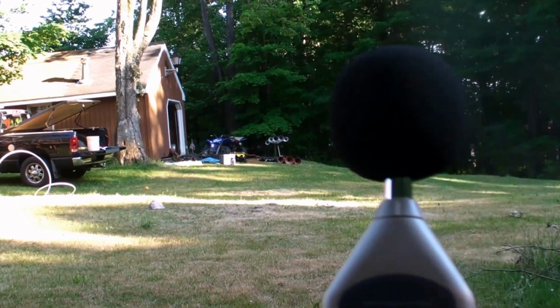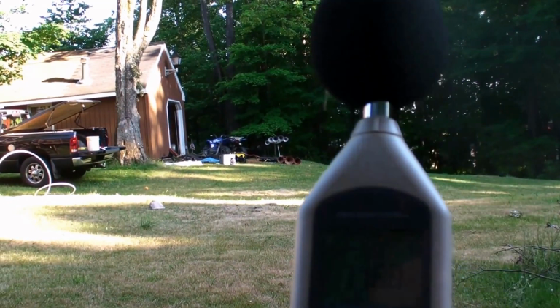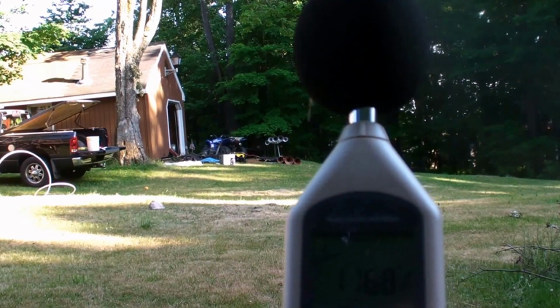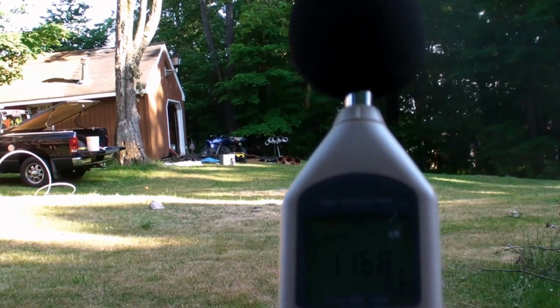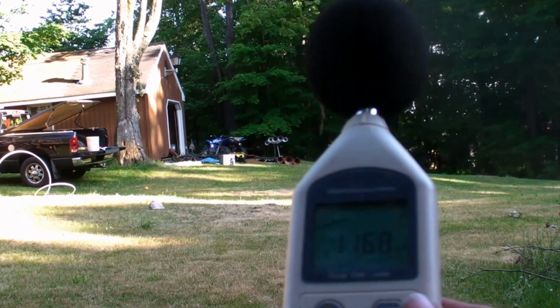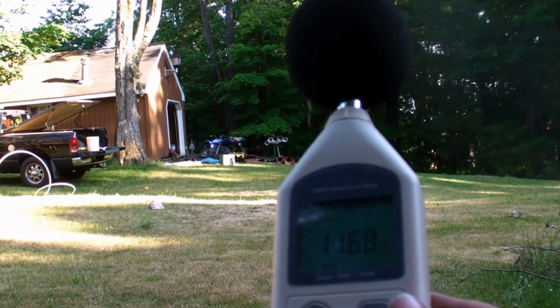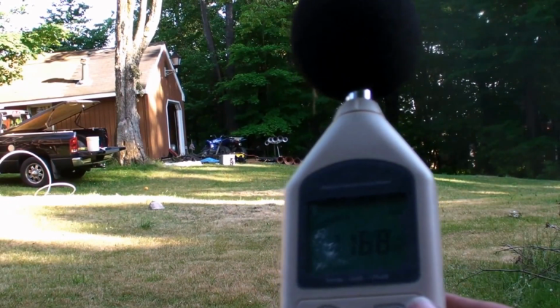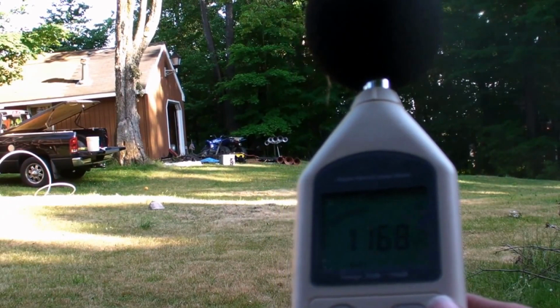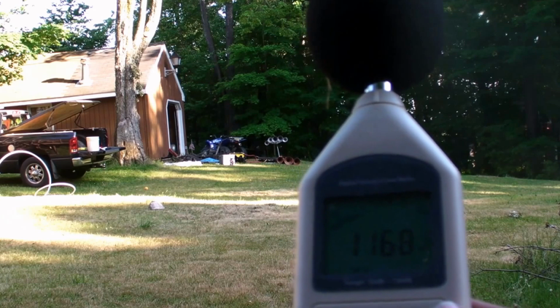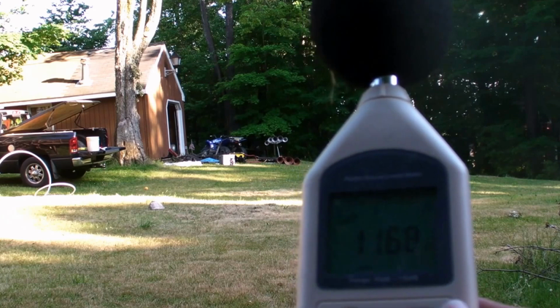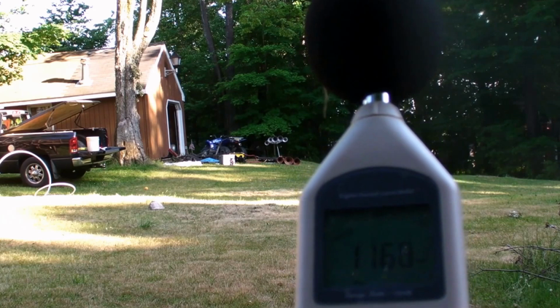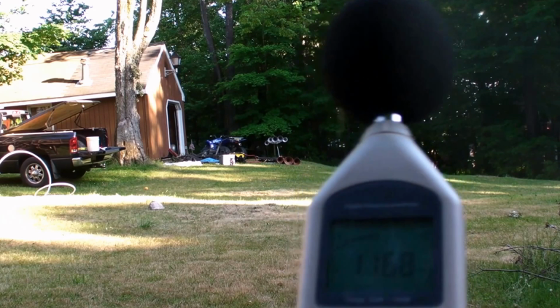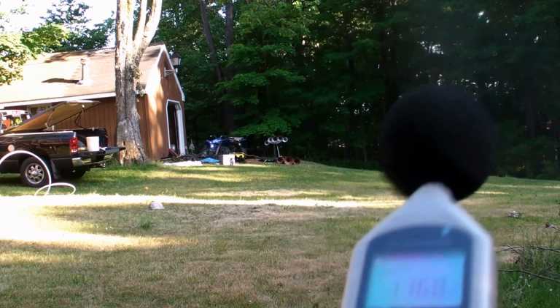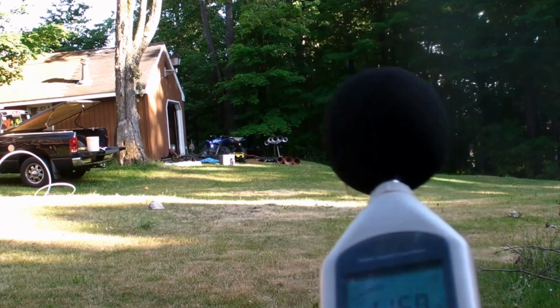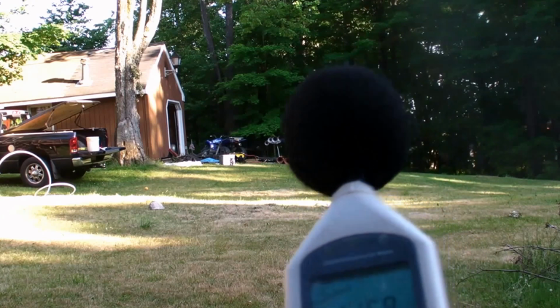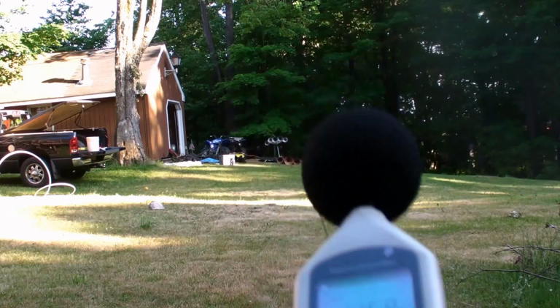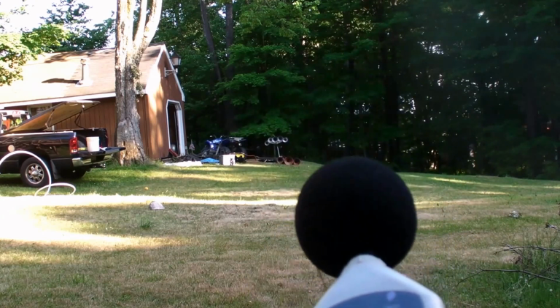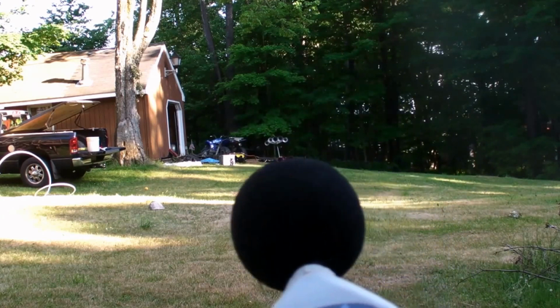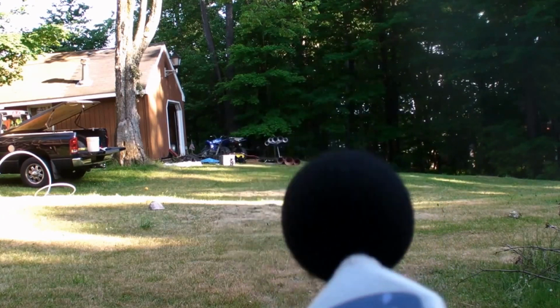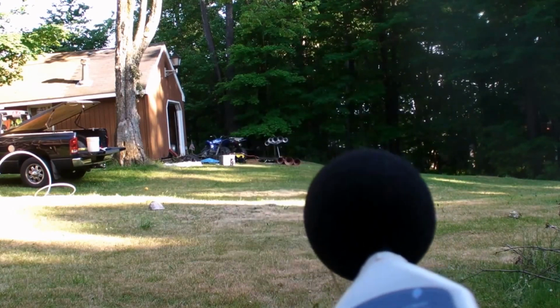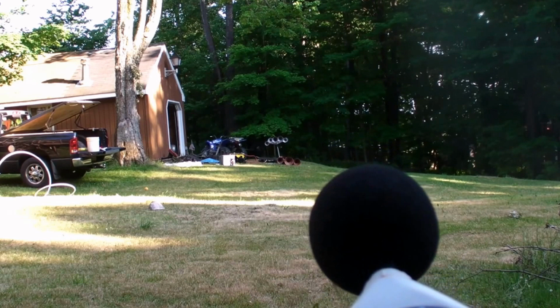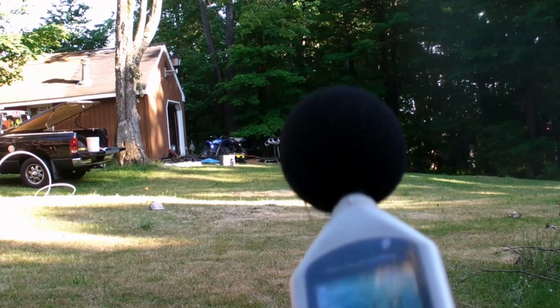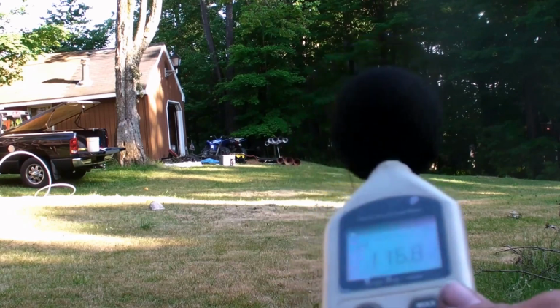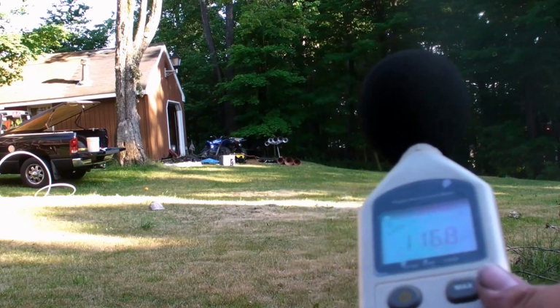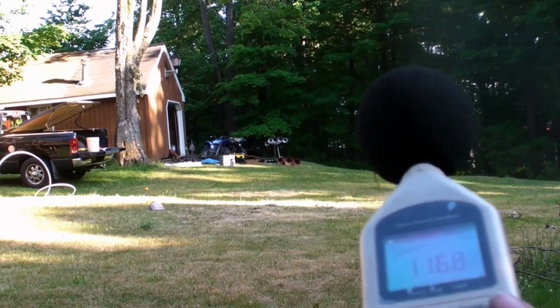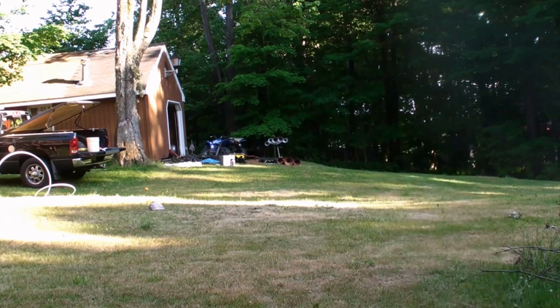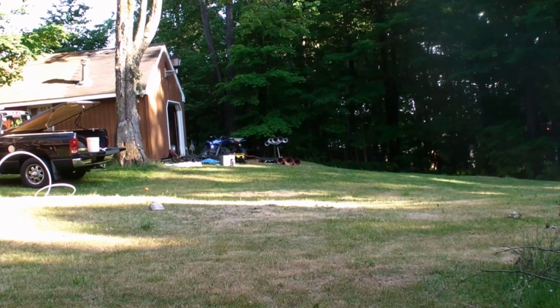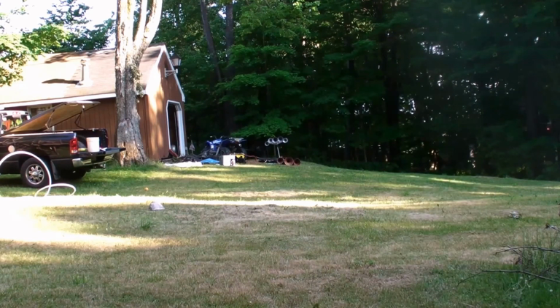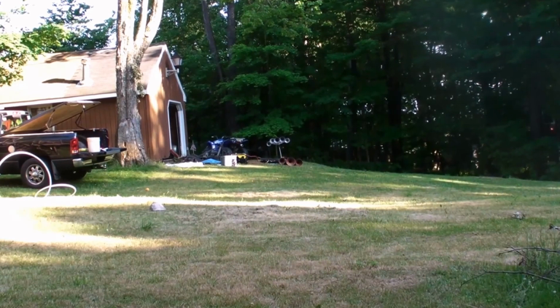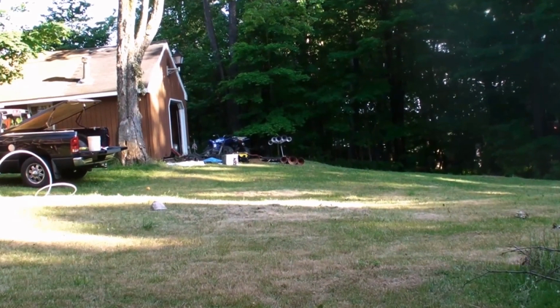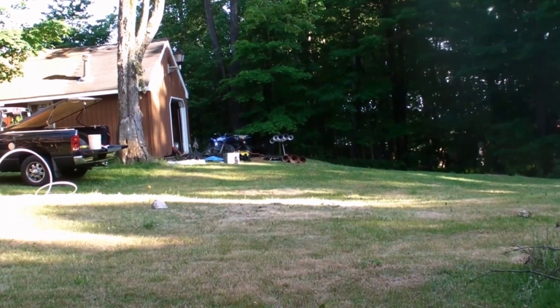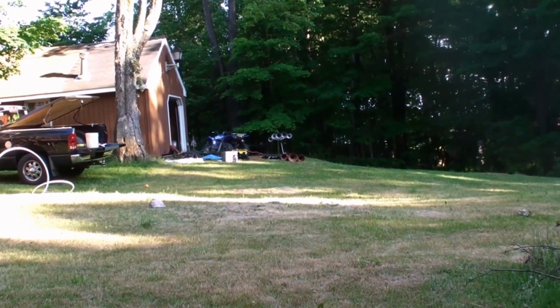We got 116.8 decibels. I forgot what the other number was, but we'll crunch the numbers and see how they come out. Hopefully it sounds good. Thanks for watching.